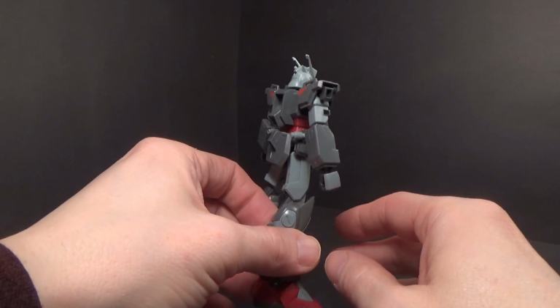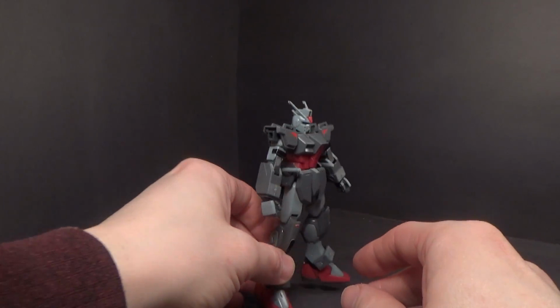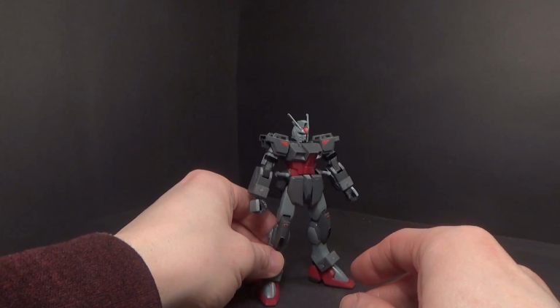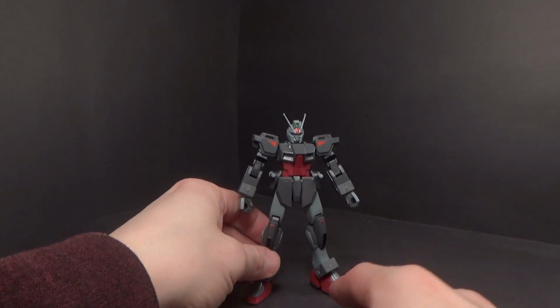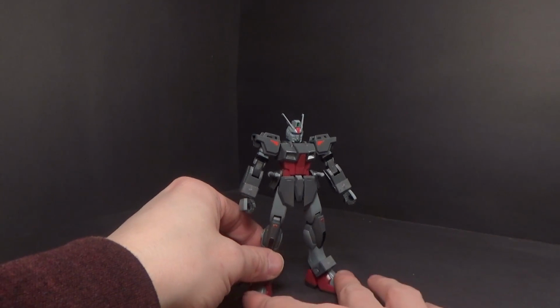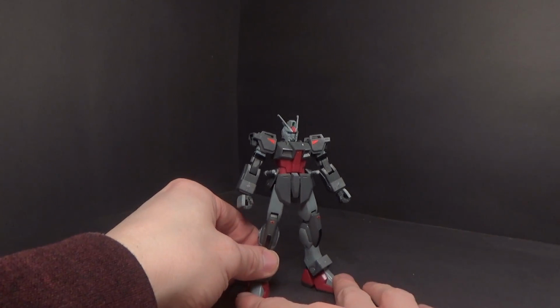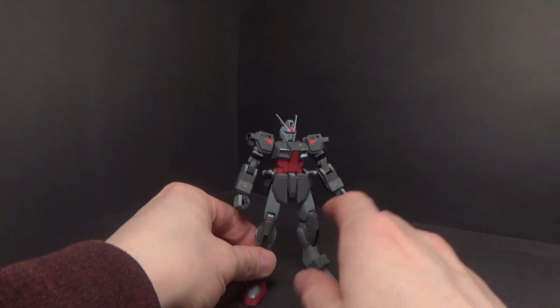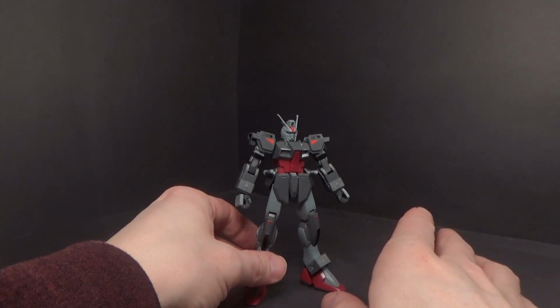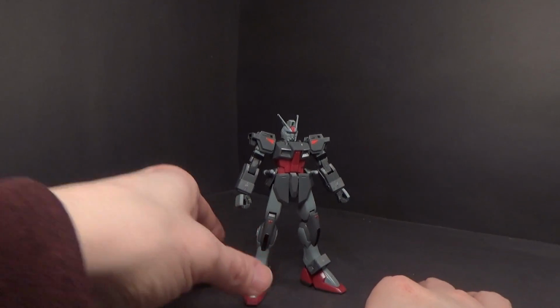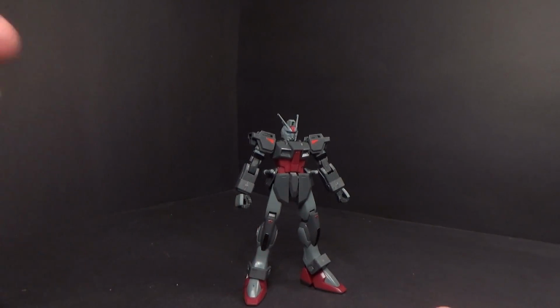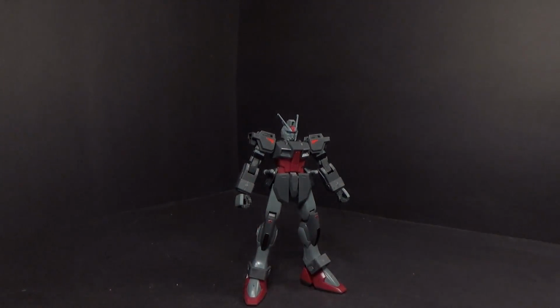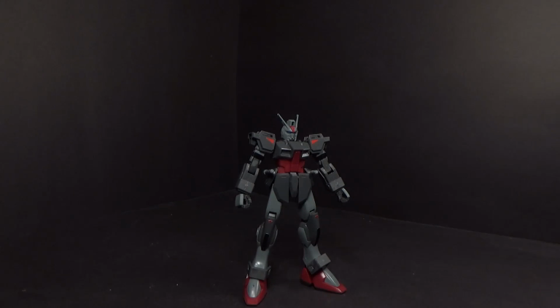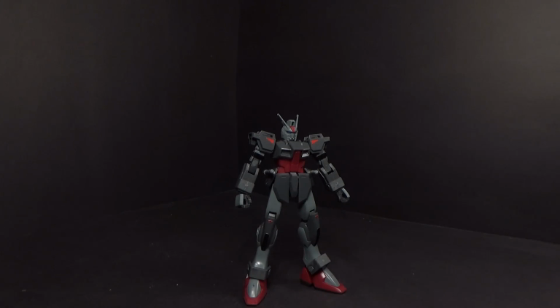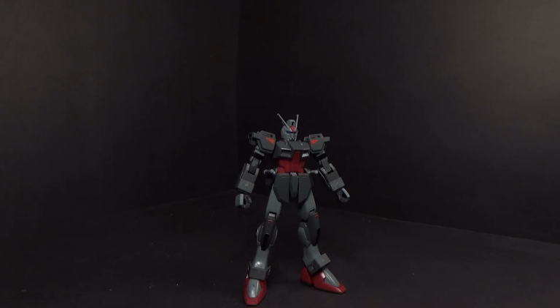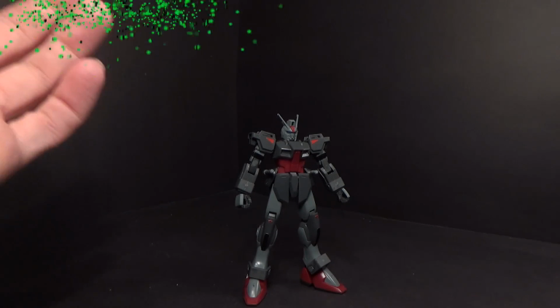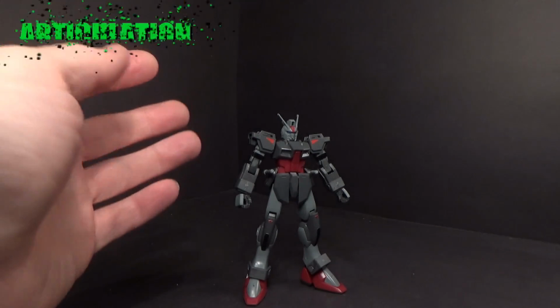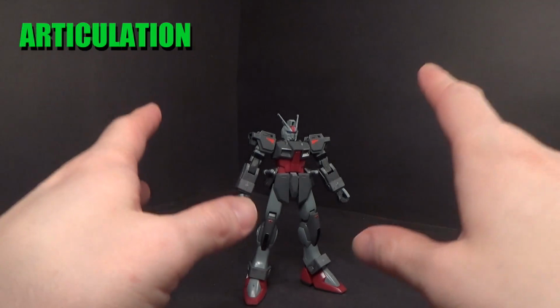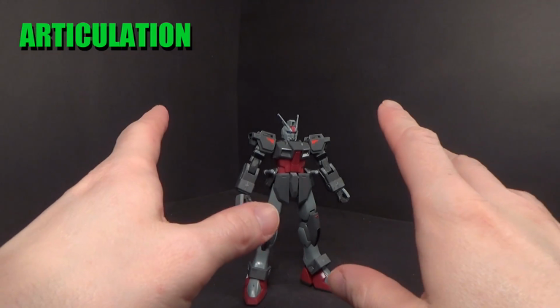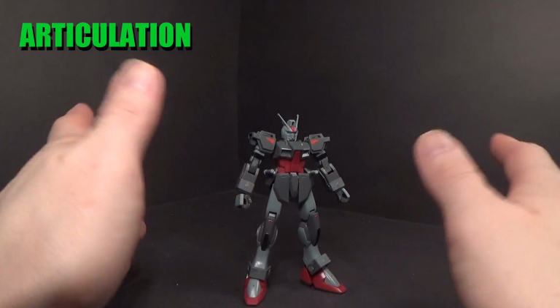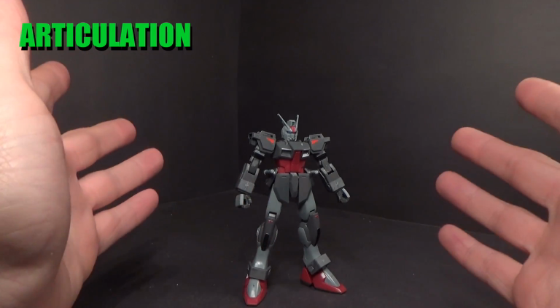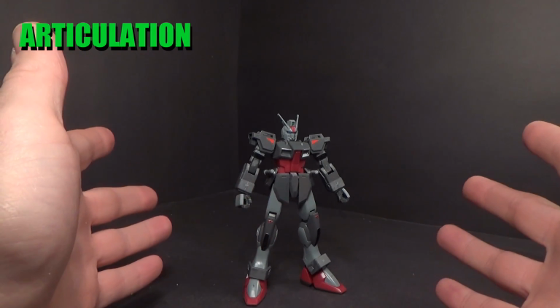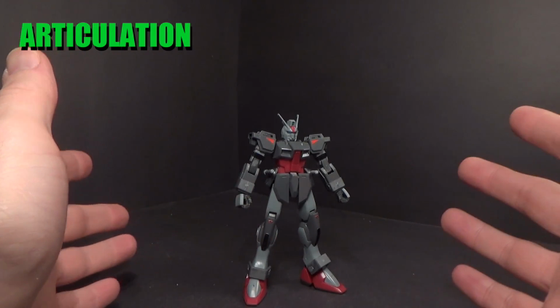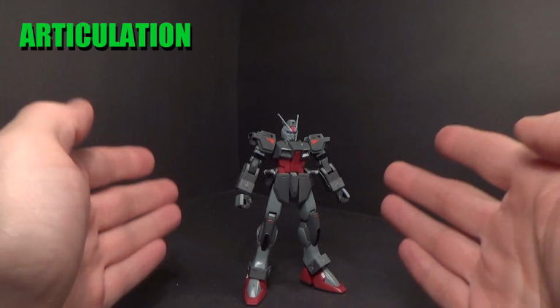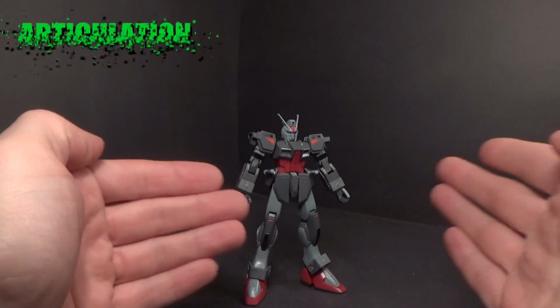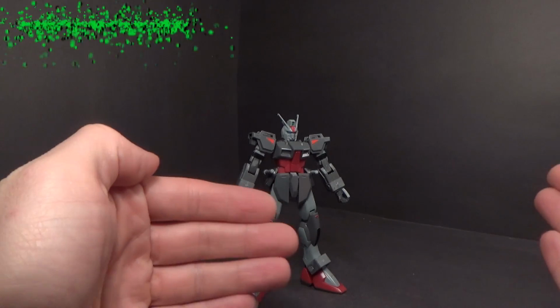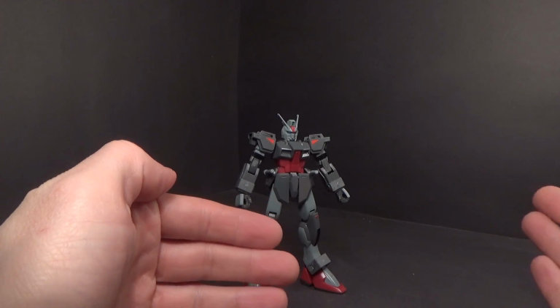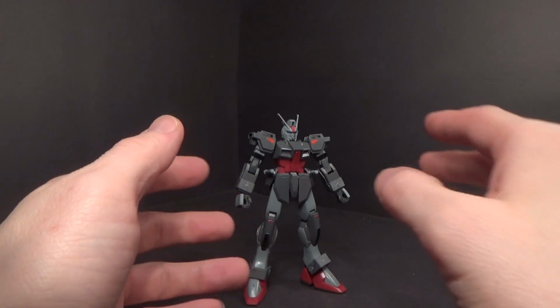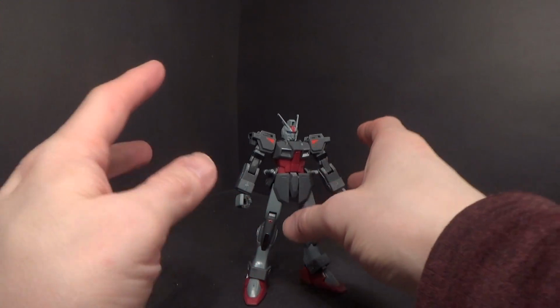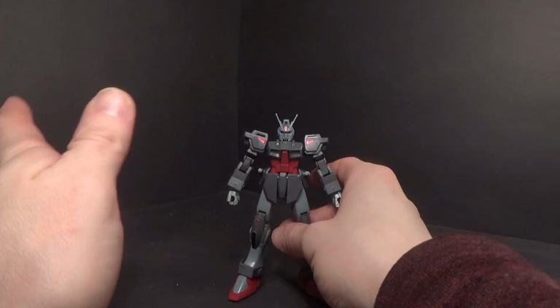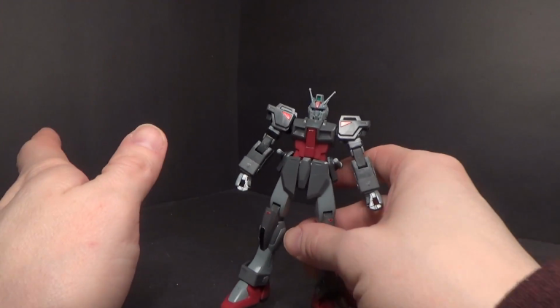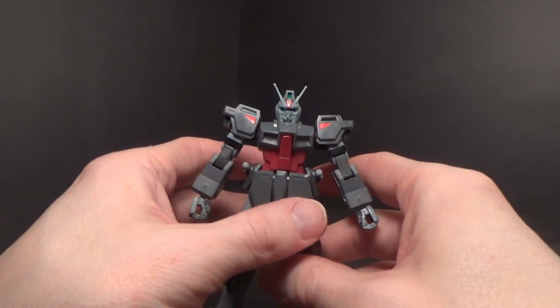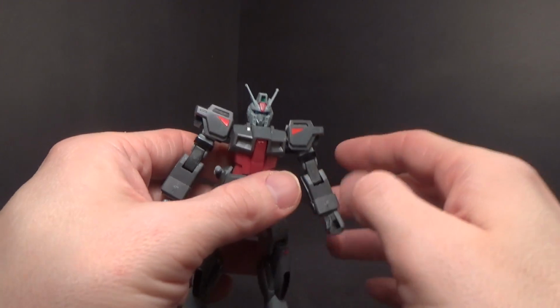It is a neat mobile suit and I do like it in either color. Even though it came out in the Stargazer line, it was an older release, so nothing amazing in terms of articulation.